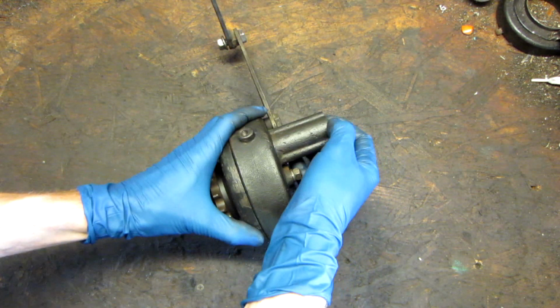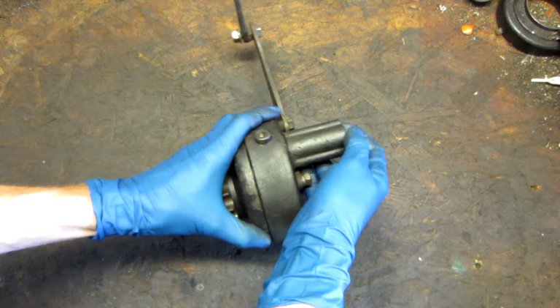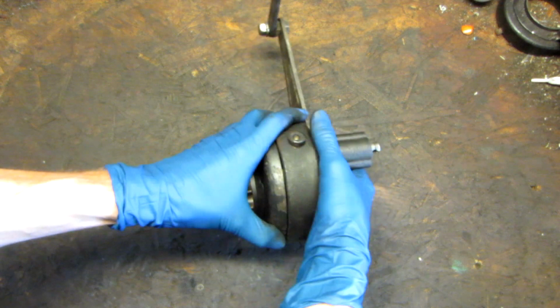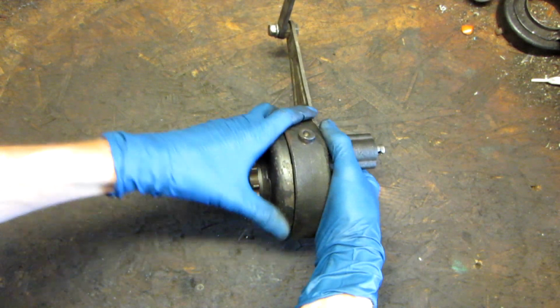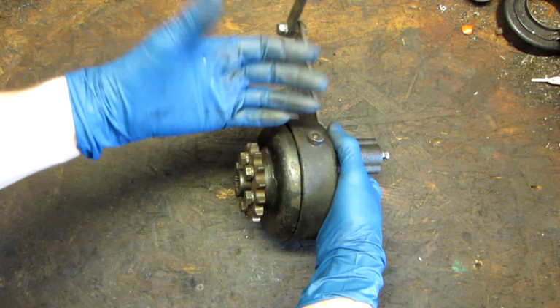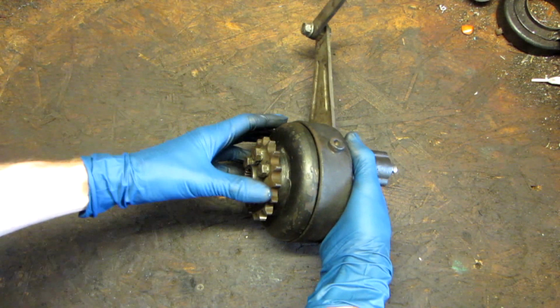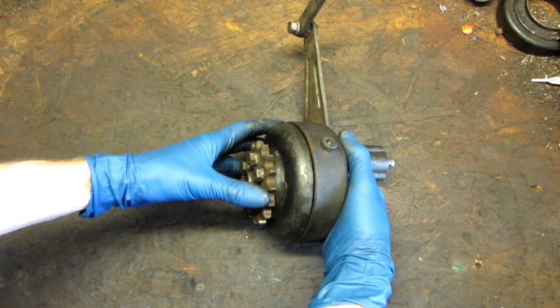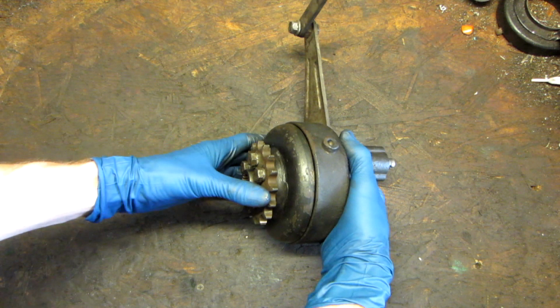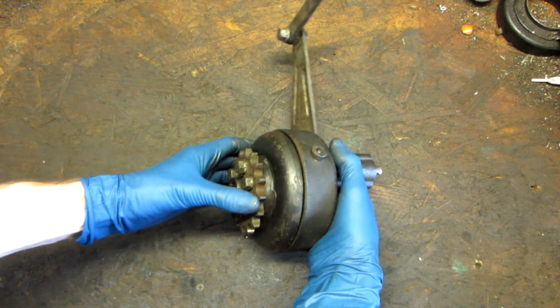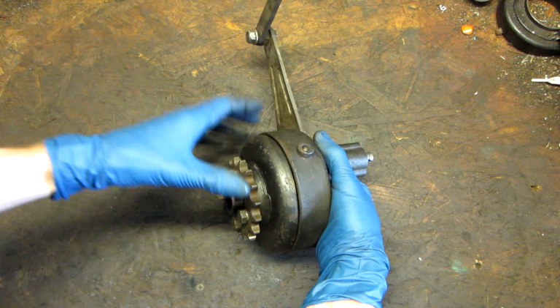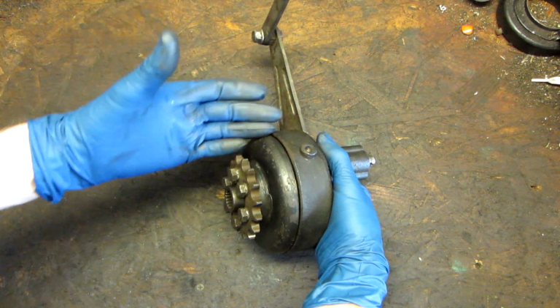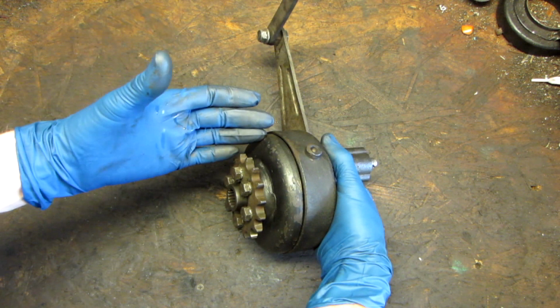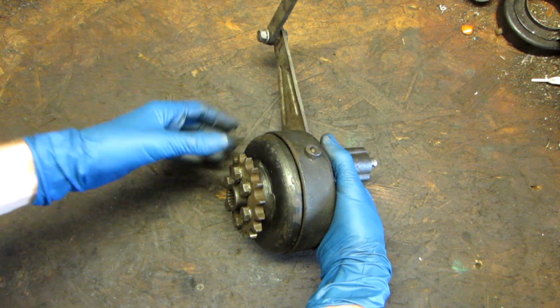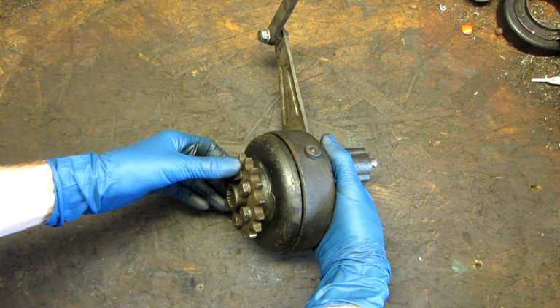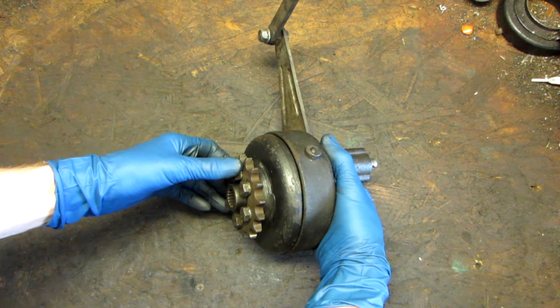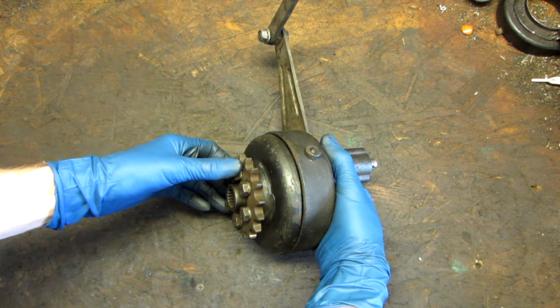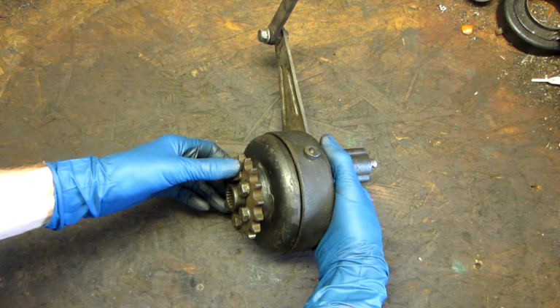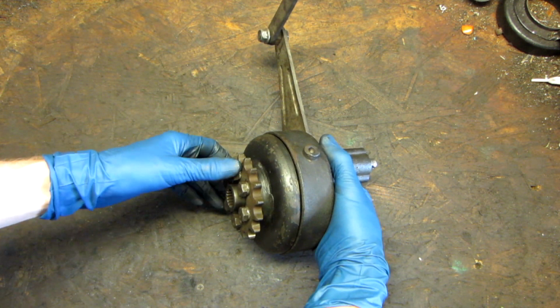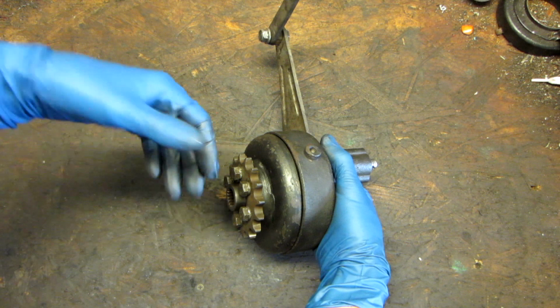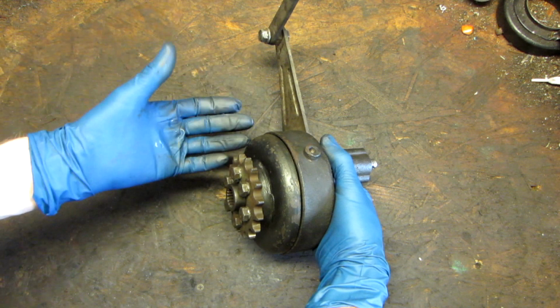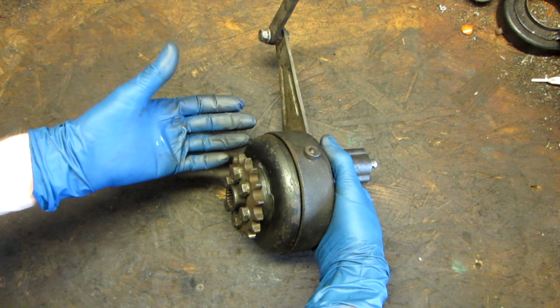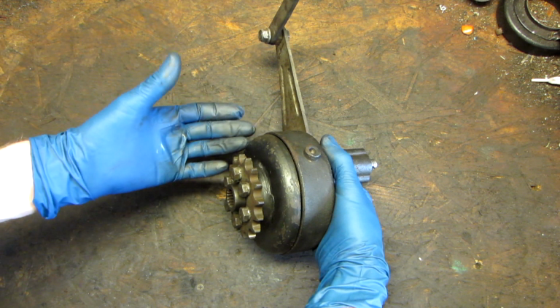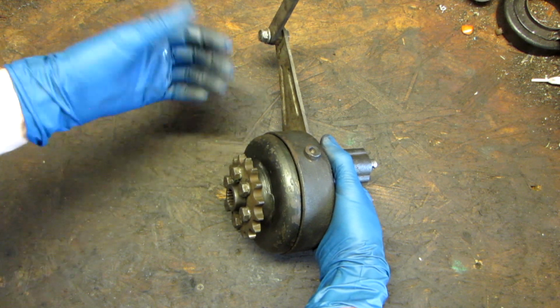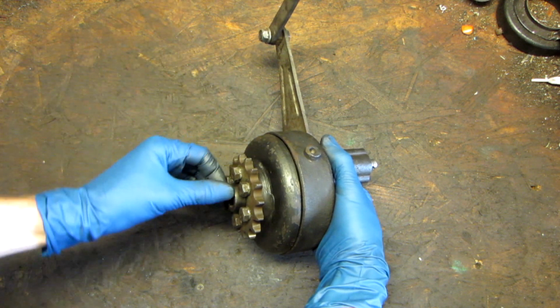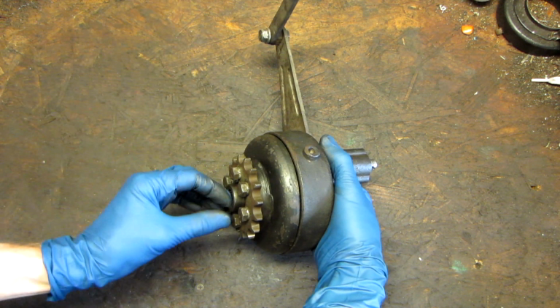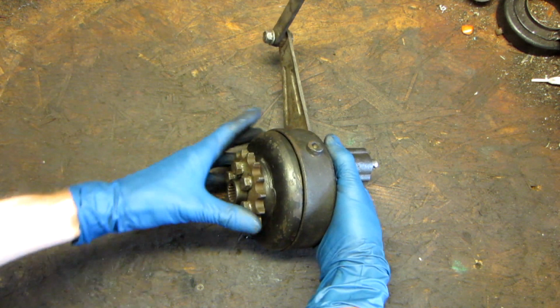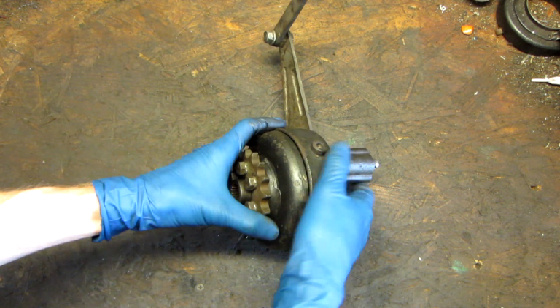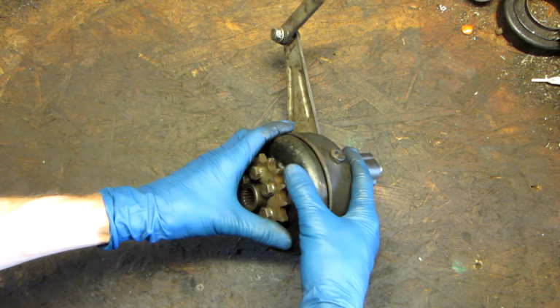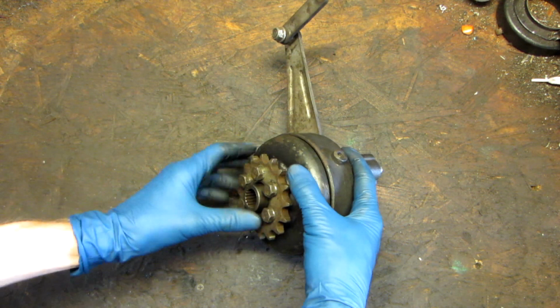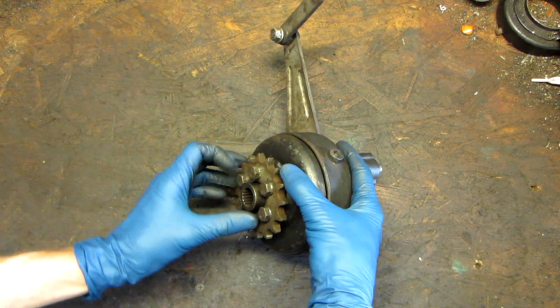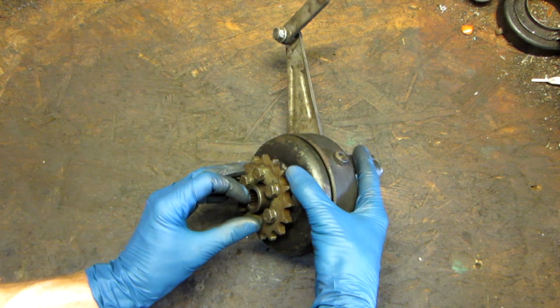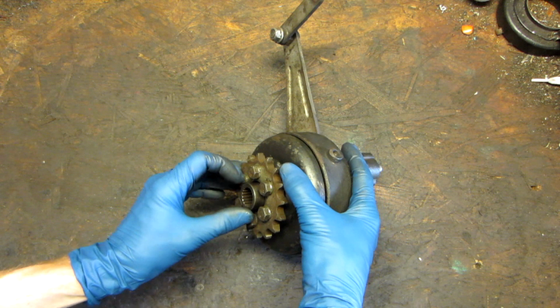It's partially assembled right now — not all the parts are there. I'm actually getting ready to put it back together for the final time, but I thought I would show you how it works first. Not all the parts are there, just the important bits.